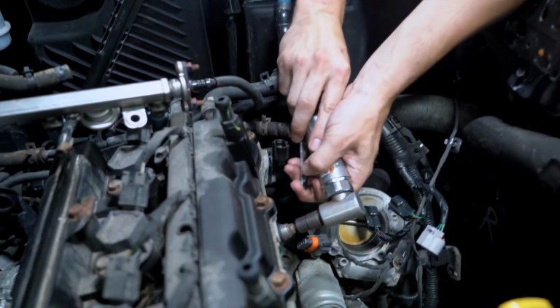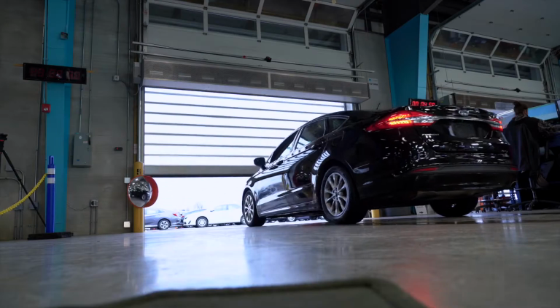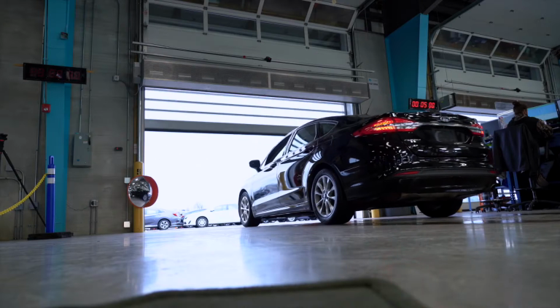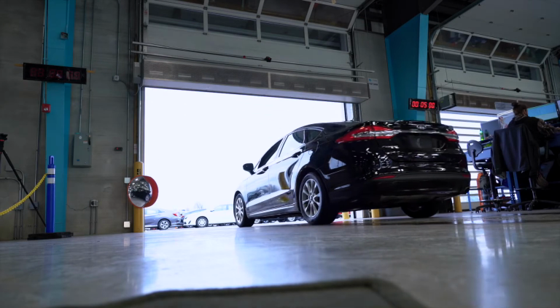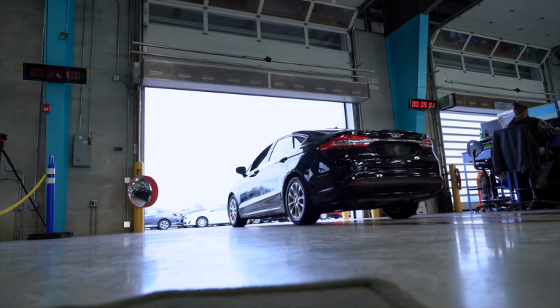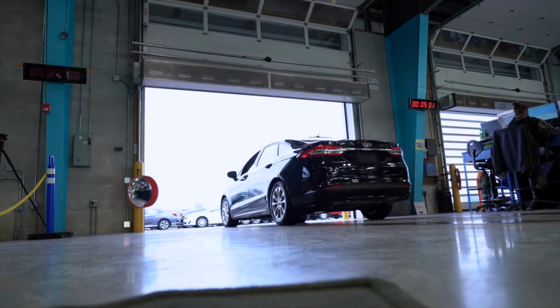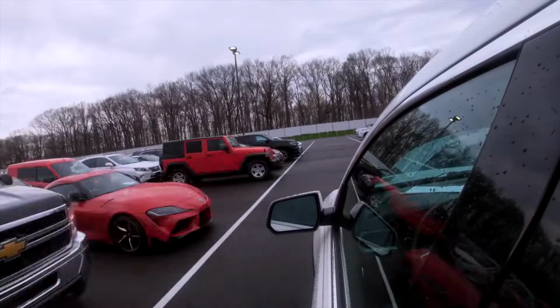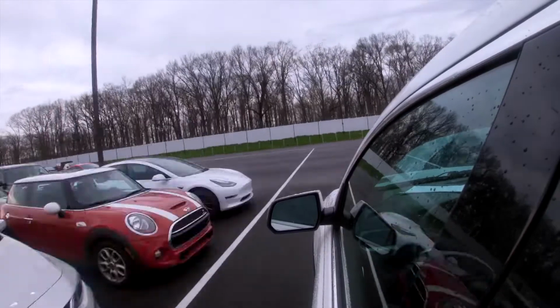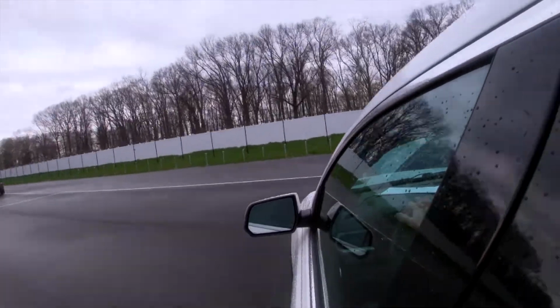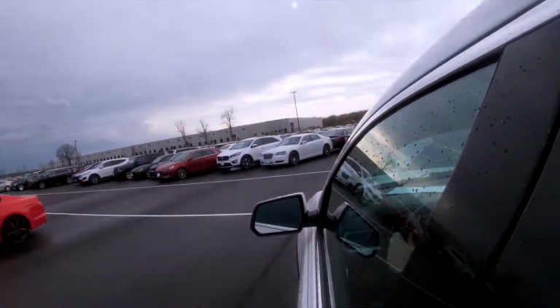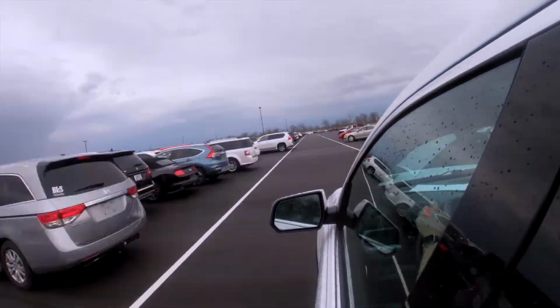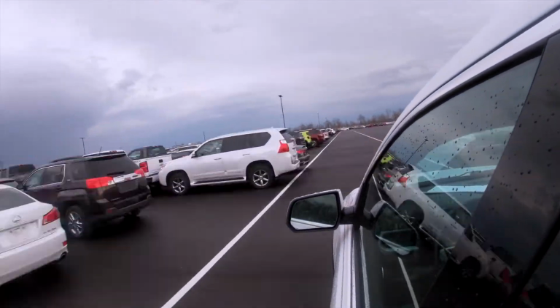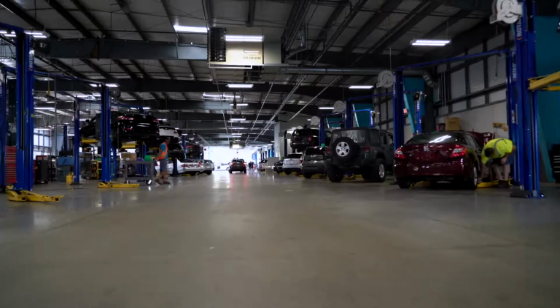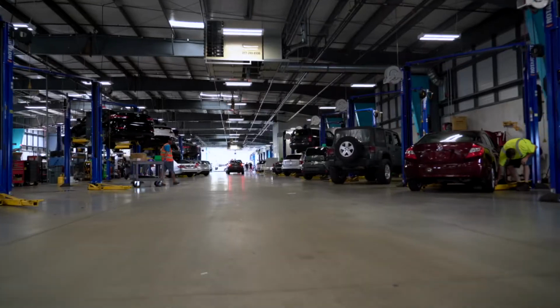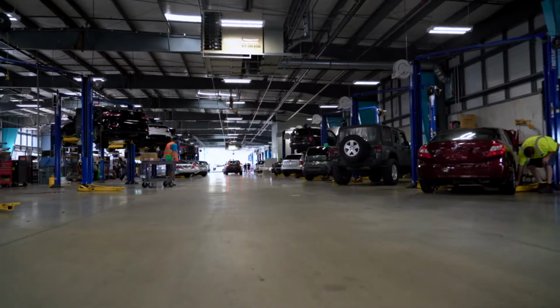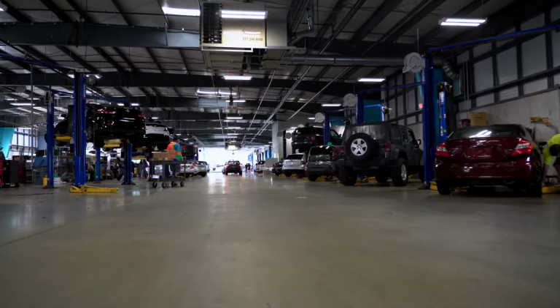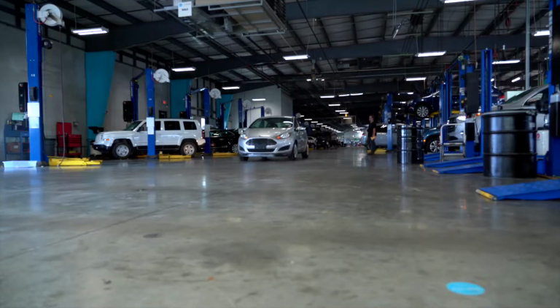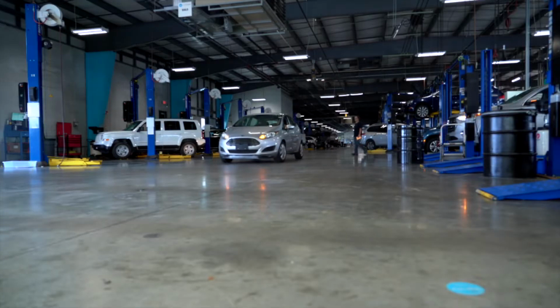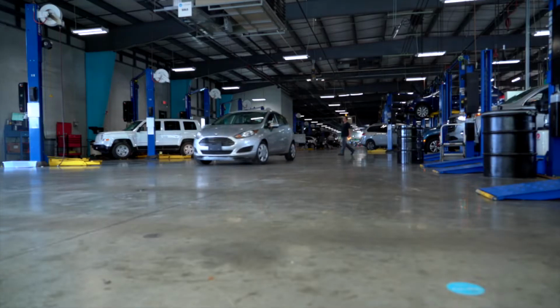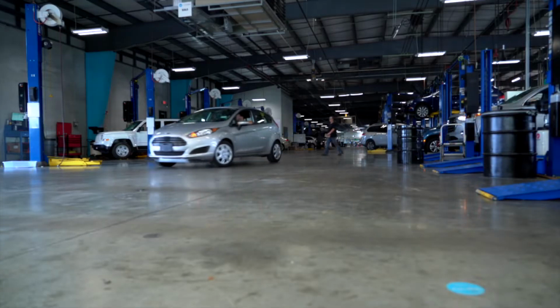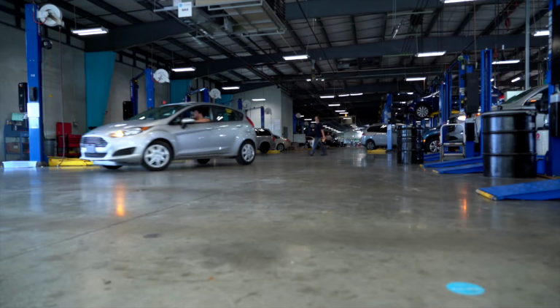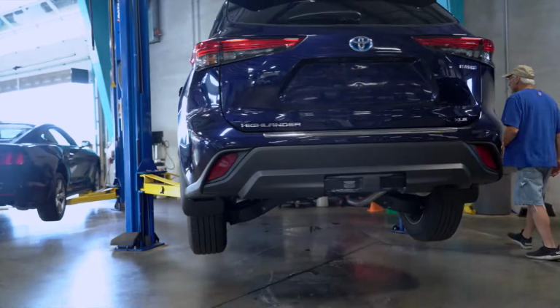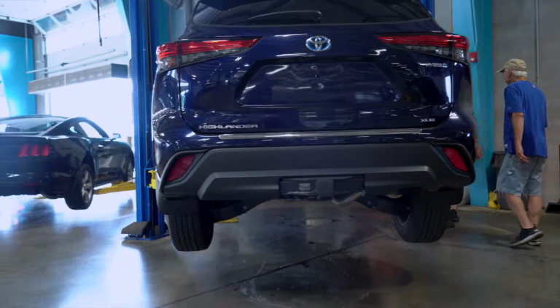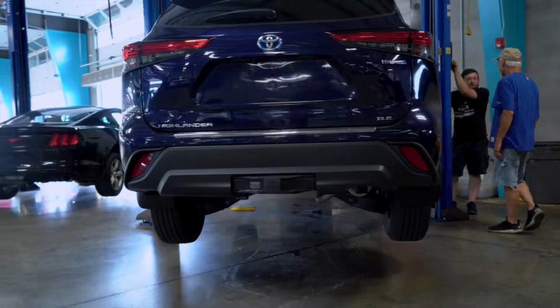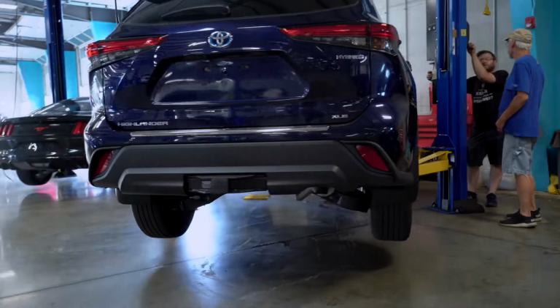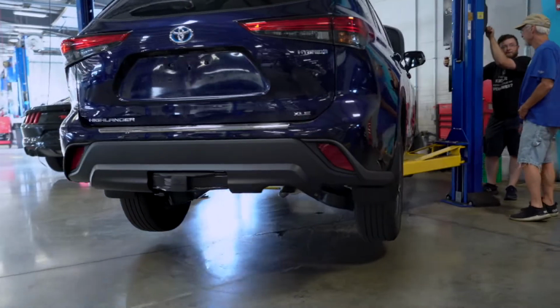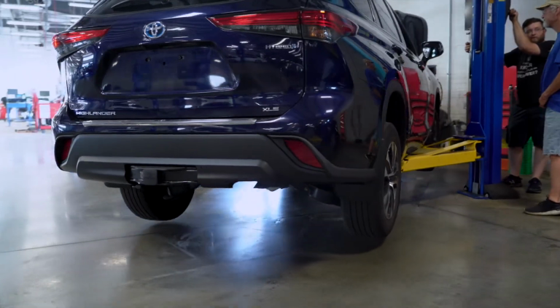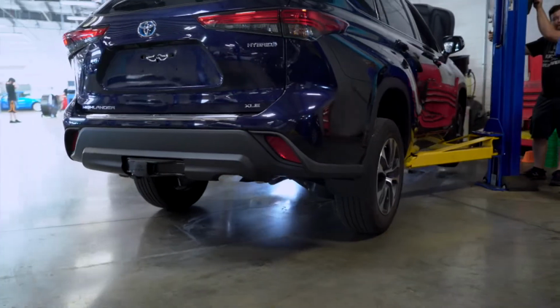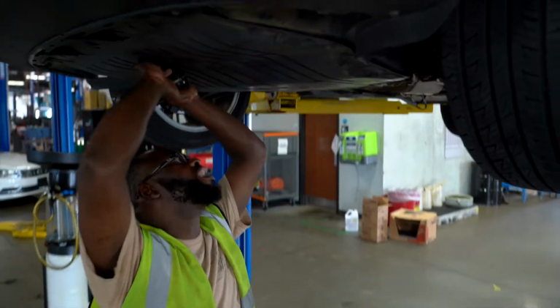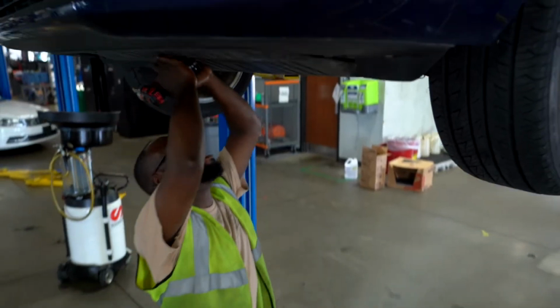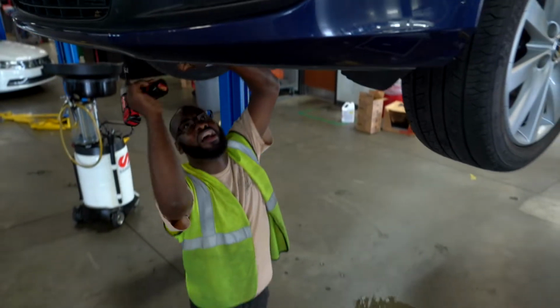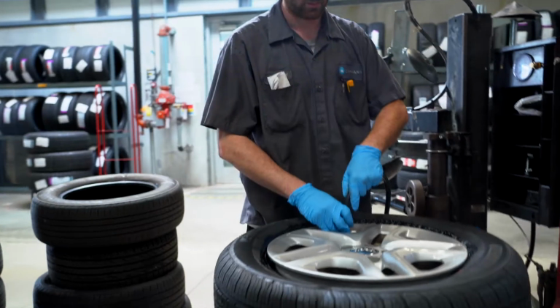After a car leaves inspection, it progresses through the various zones of the reconditioning process. The final zone before the vehicles are detailed and photographed is build. It consists of three main areas: mechanical repair, lube oil filter, and brake and tire.